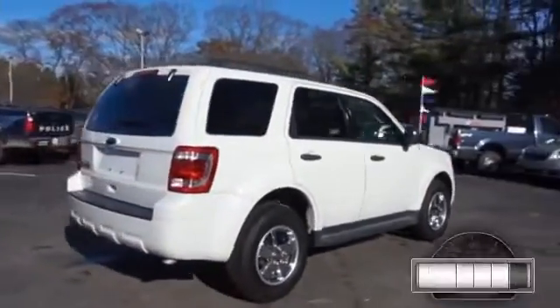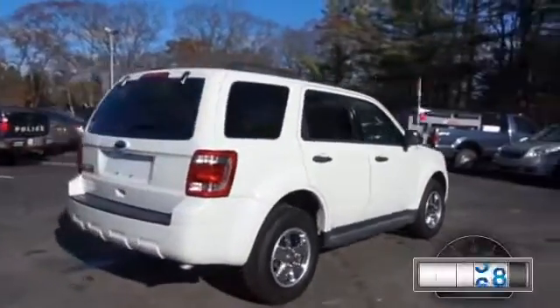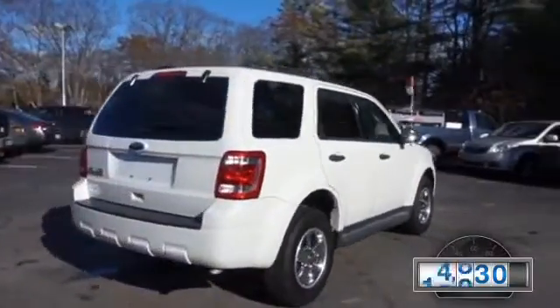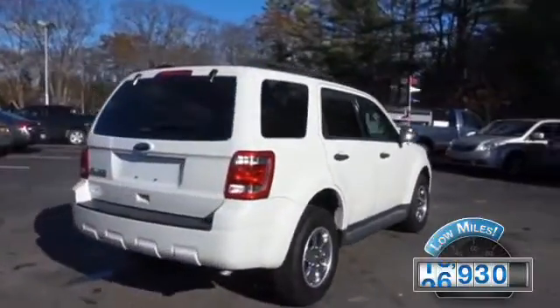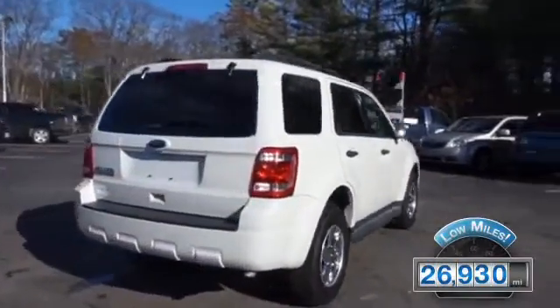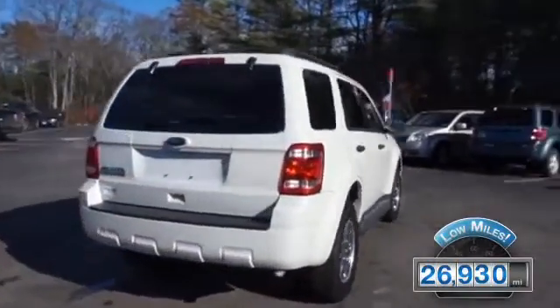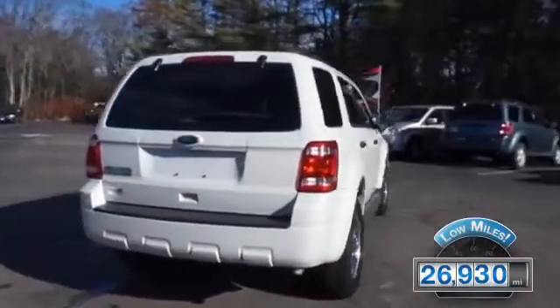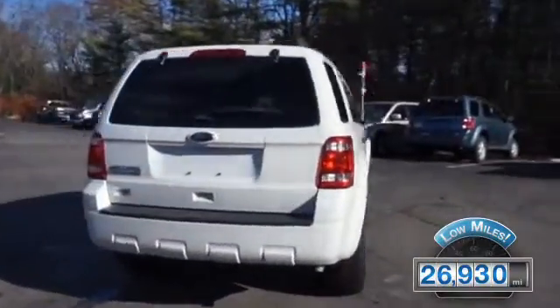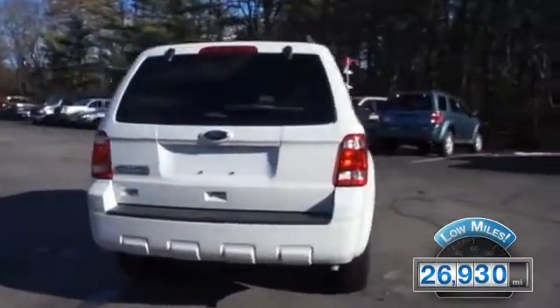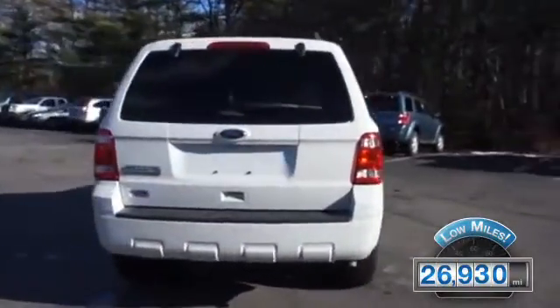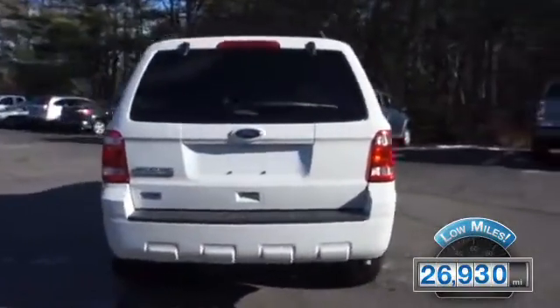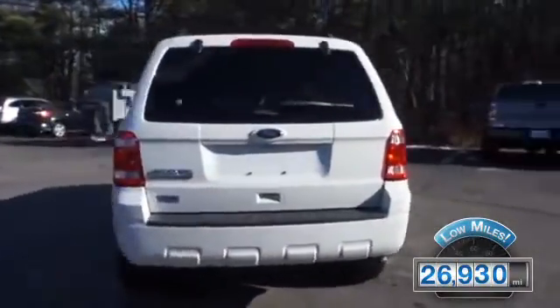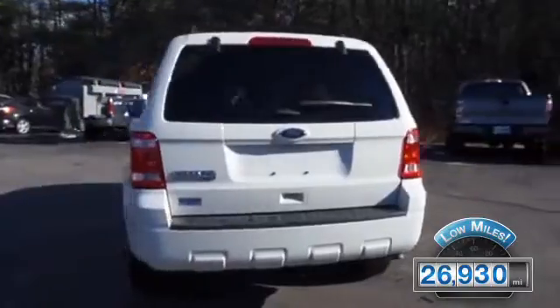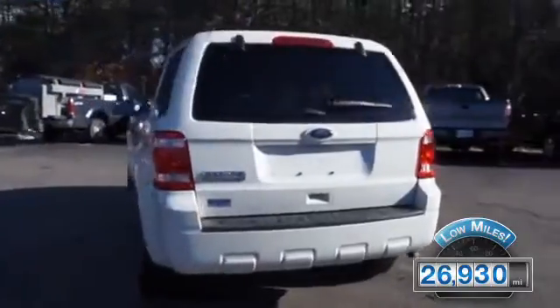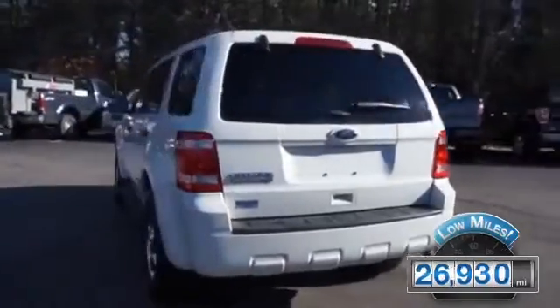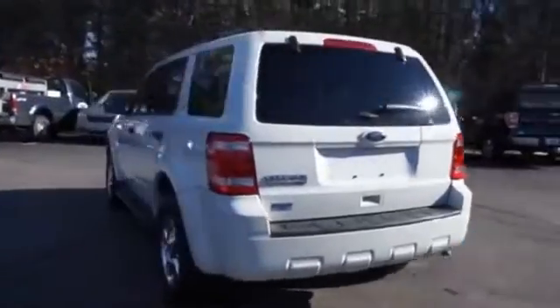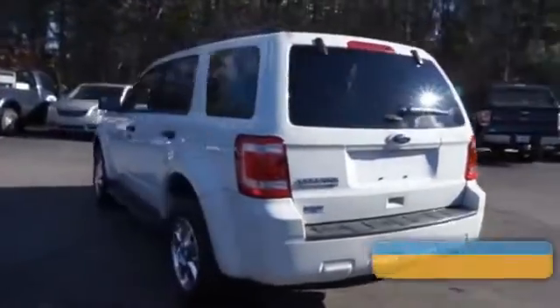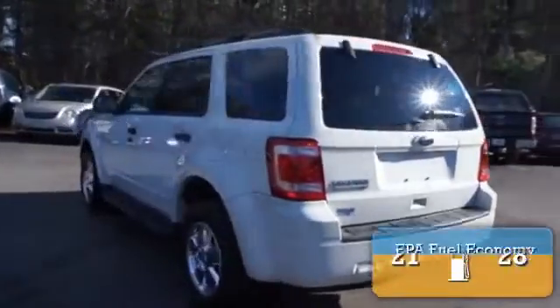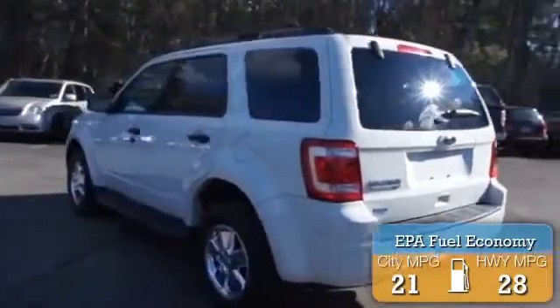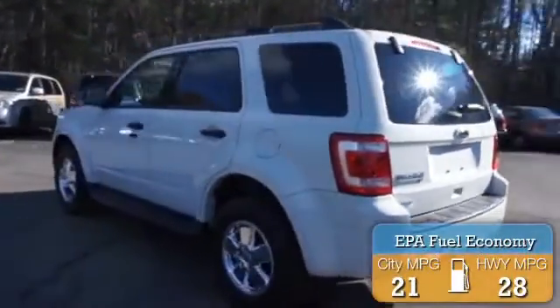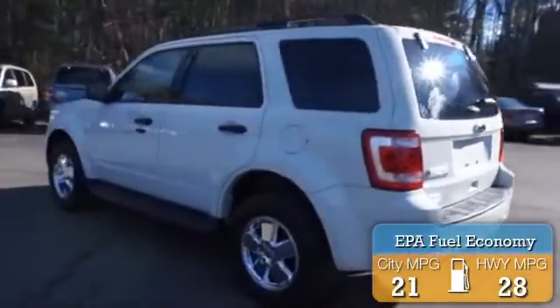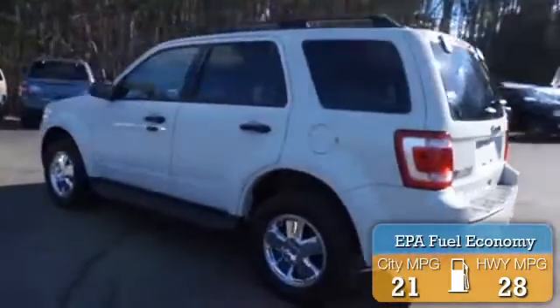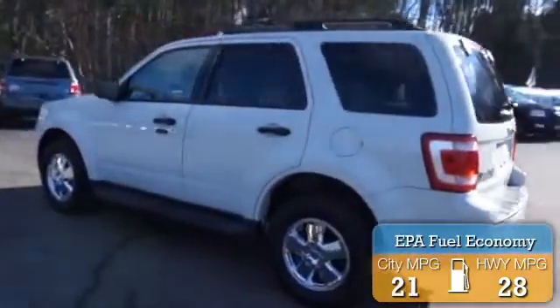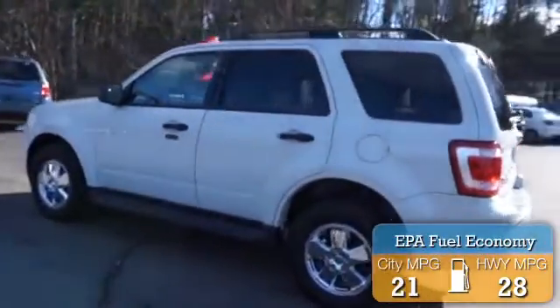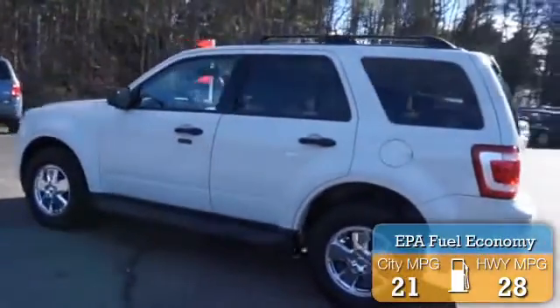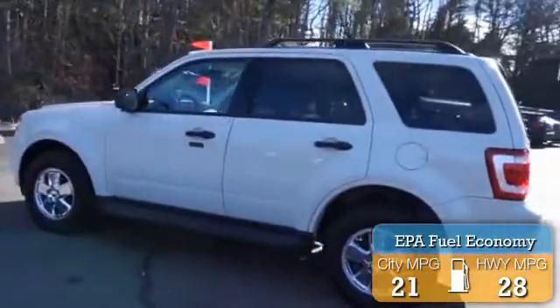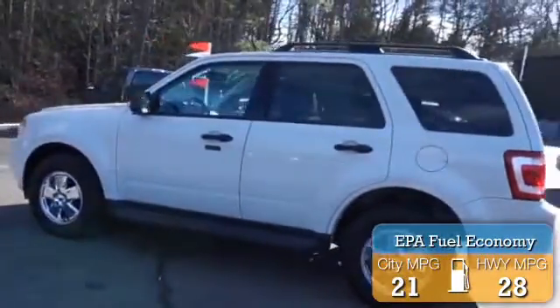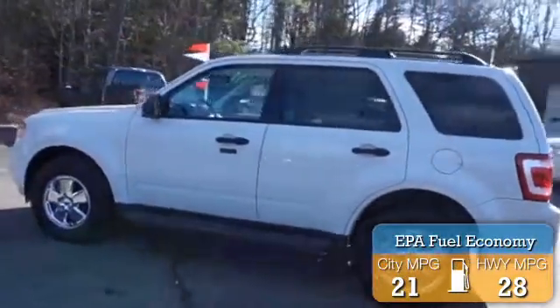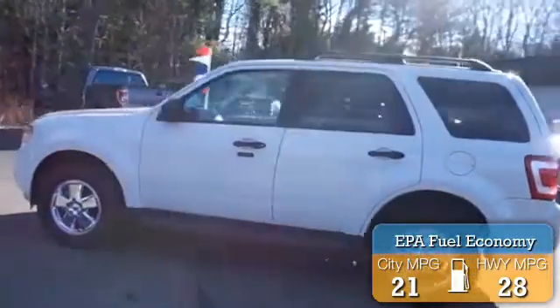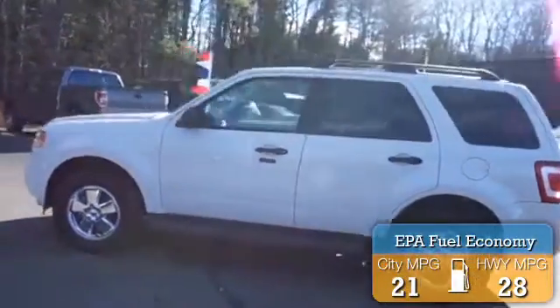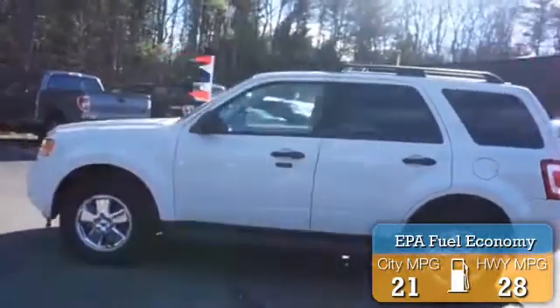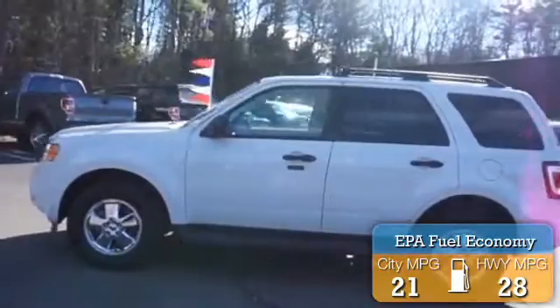With fewer than 30,000 miles, this vehicle has a long road ahead. Great fuel efficiency saves you money by requiring fewer trips to the gas station.